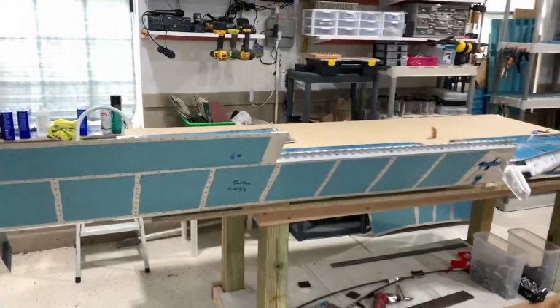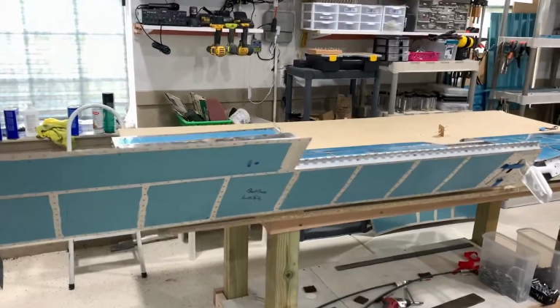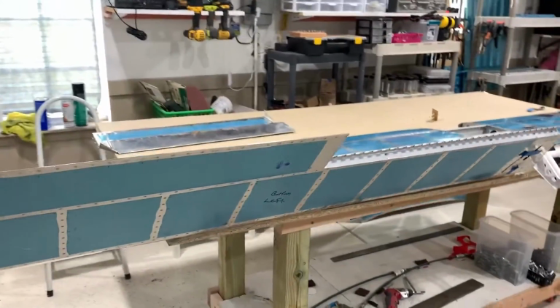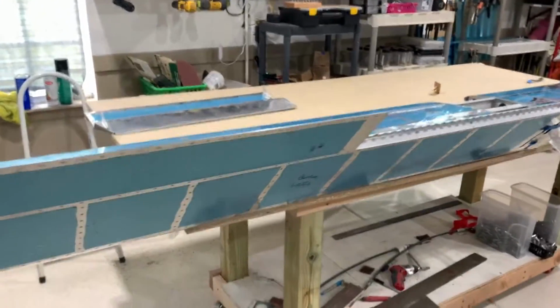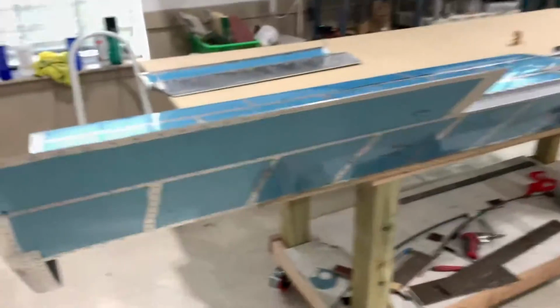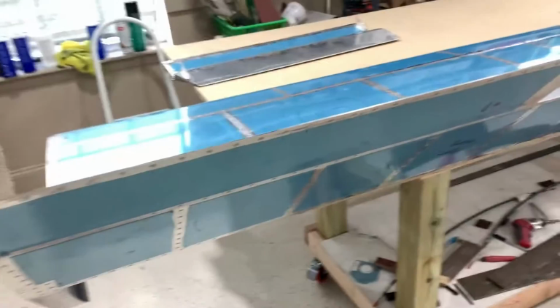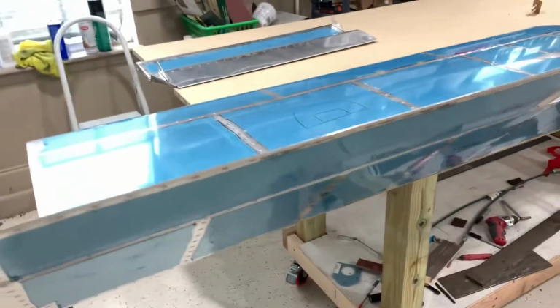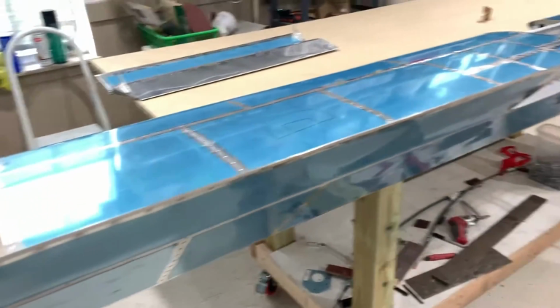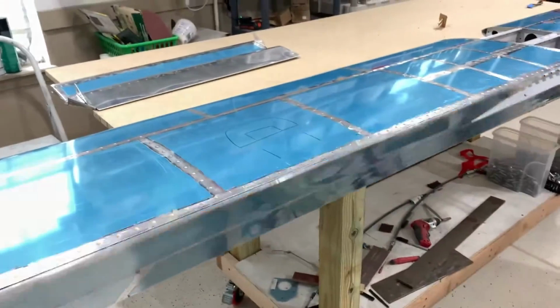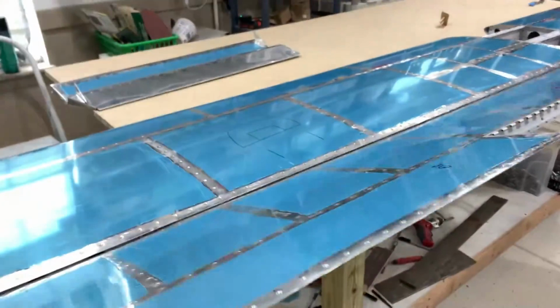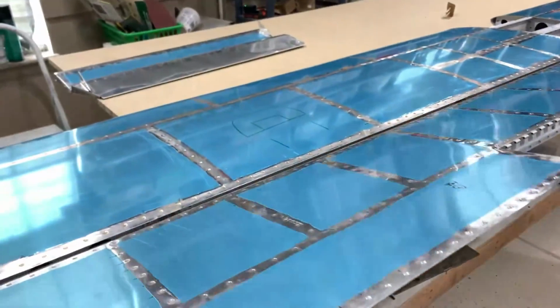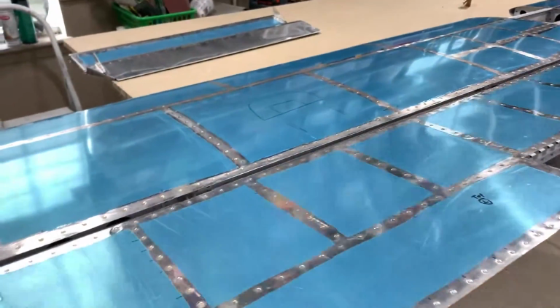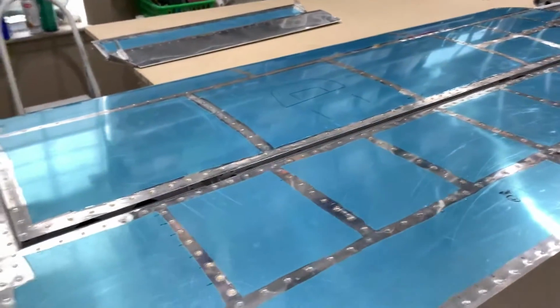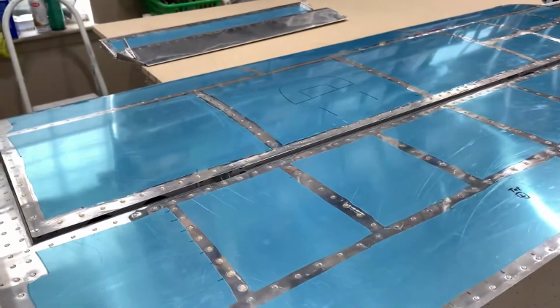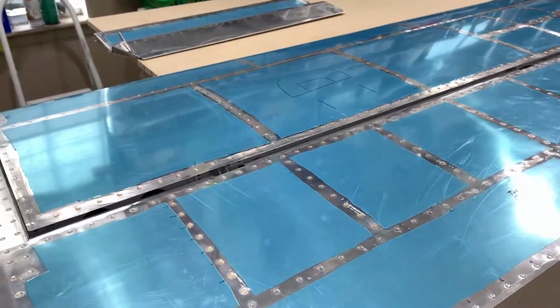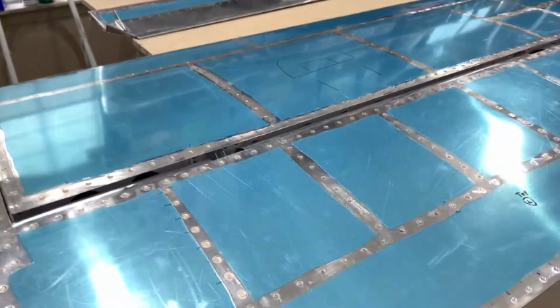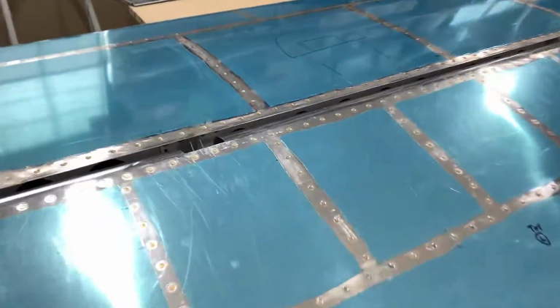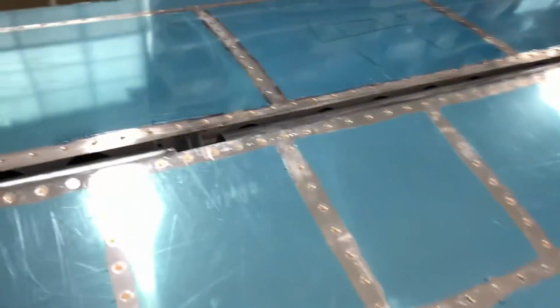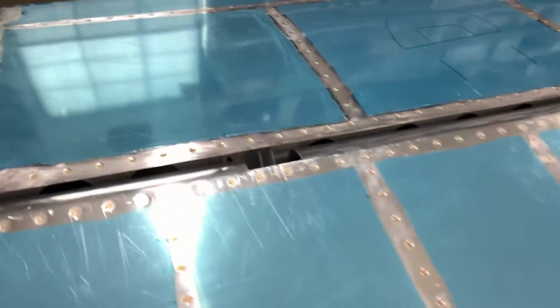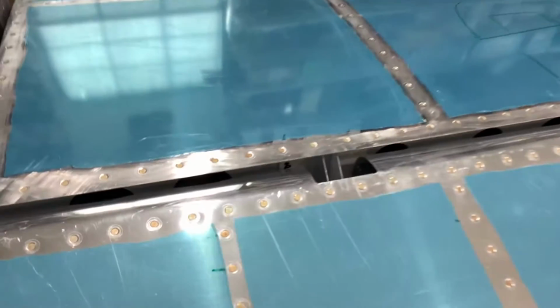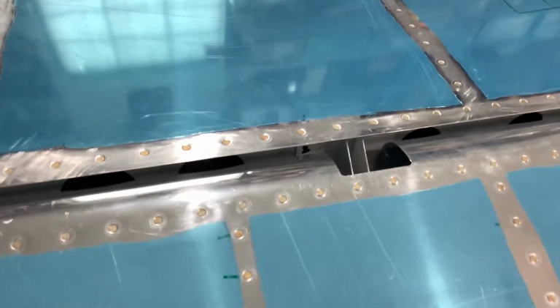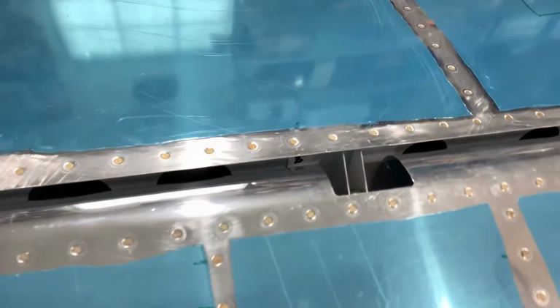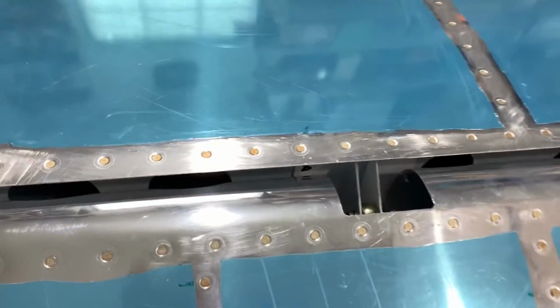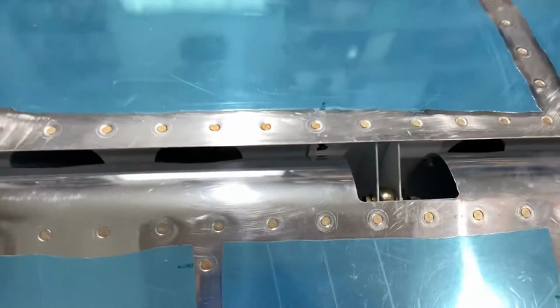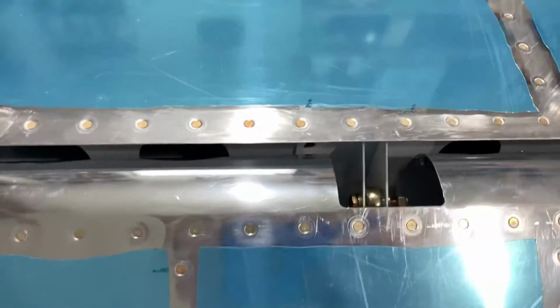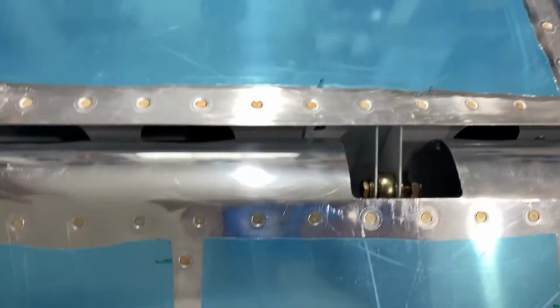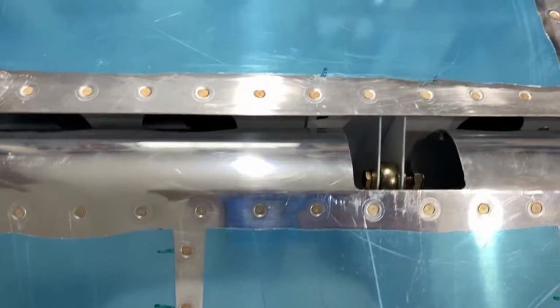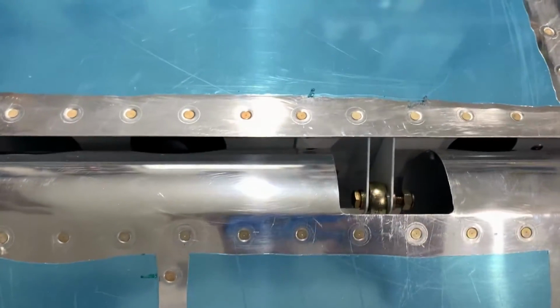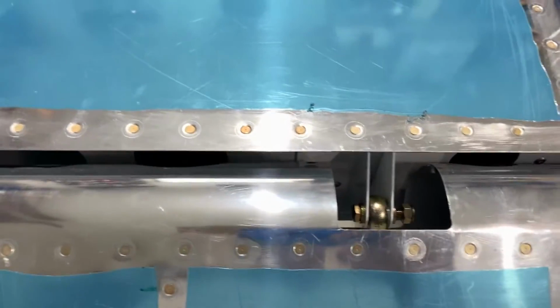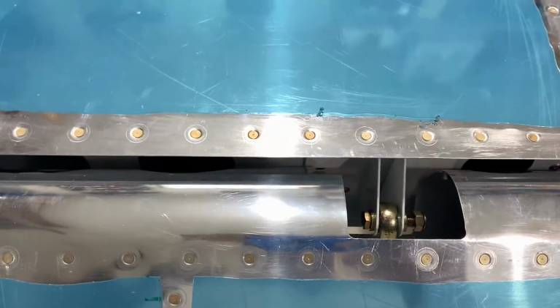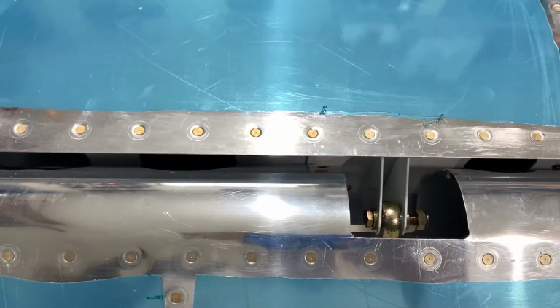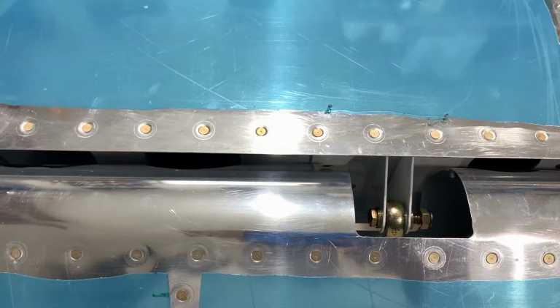Here the elevators are attached temporarily. I got the bolts in place, which was a bit challenging with my fat fingers. They don't give you much clearance to hold everything in position and put the bolts in at the same time.